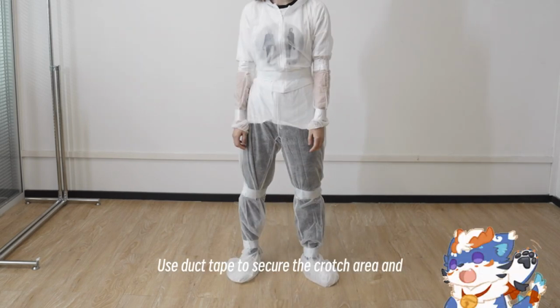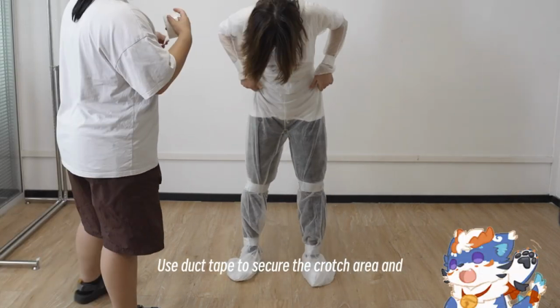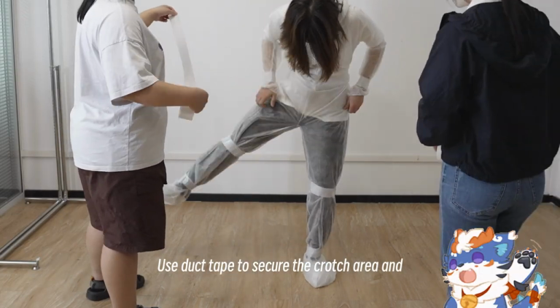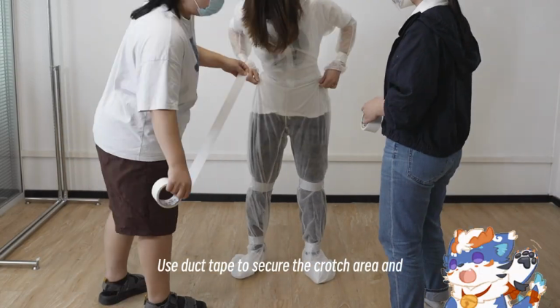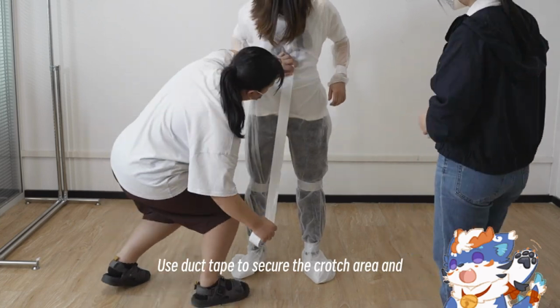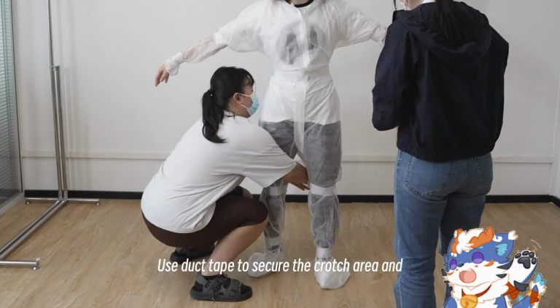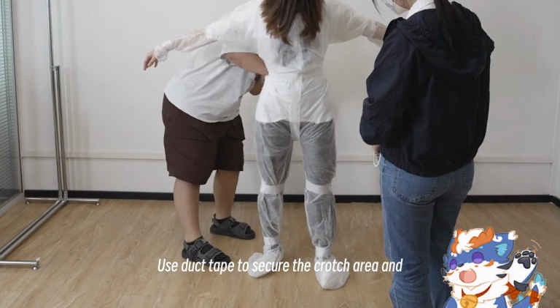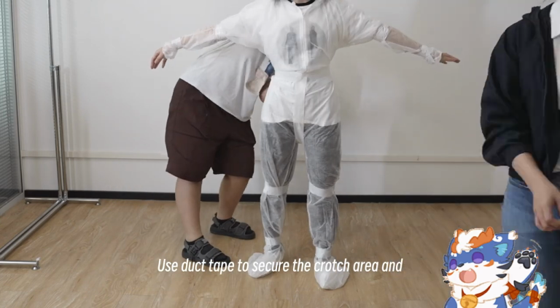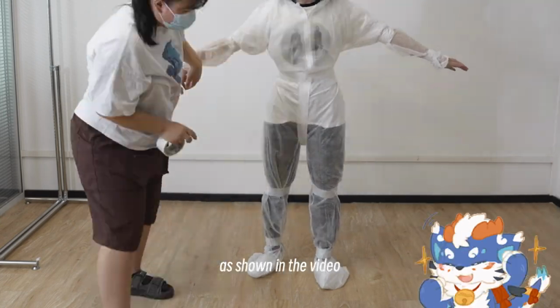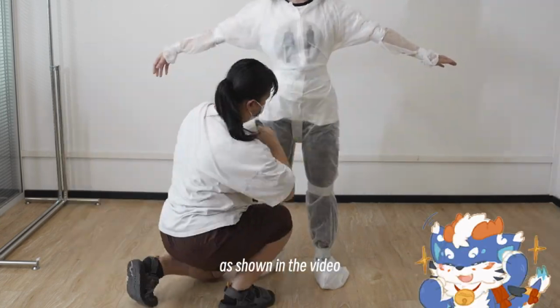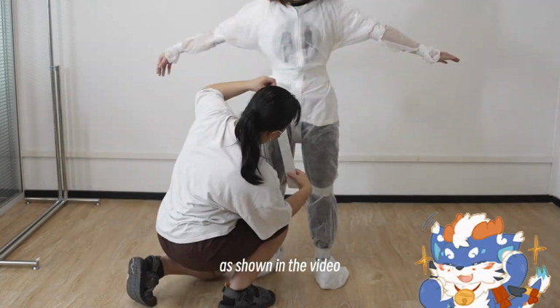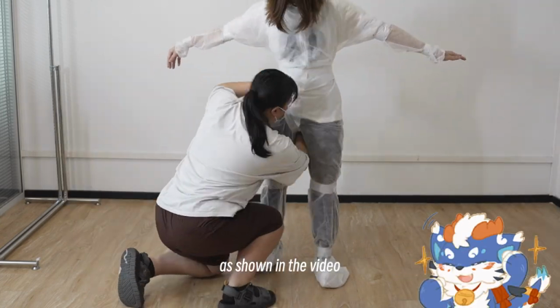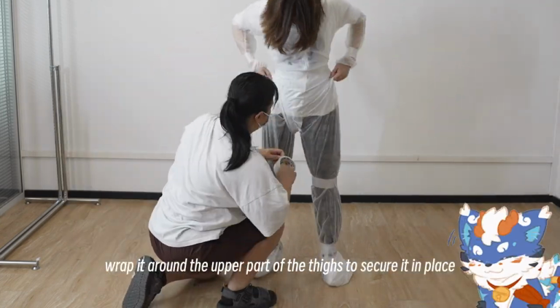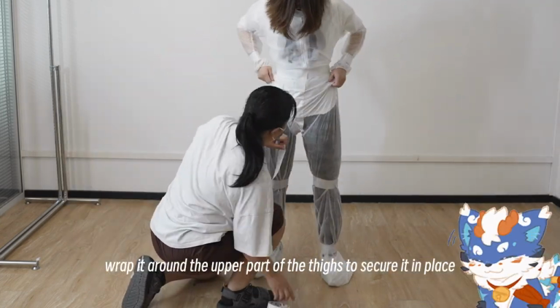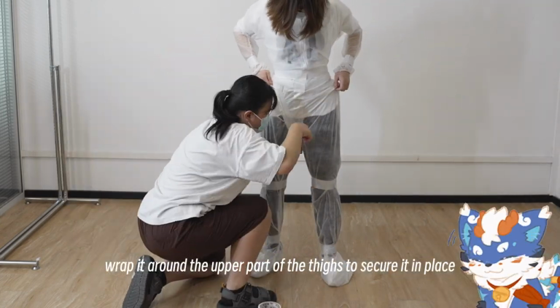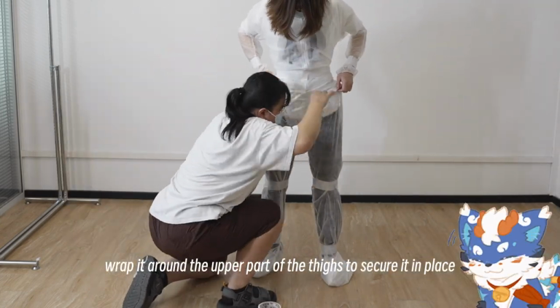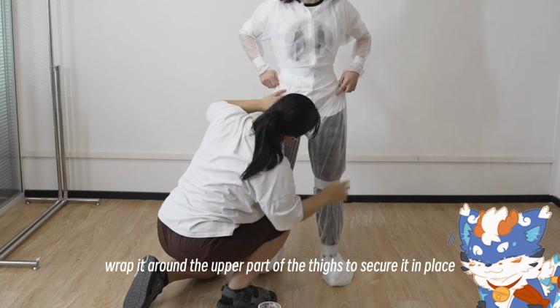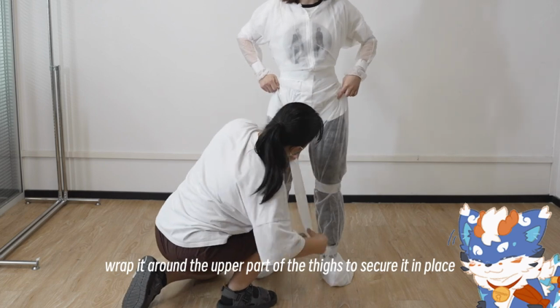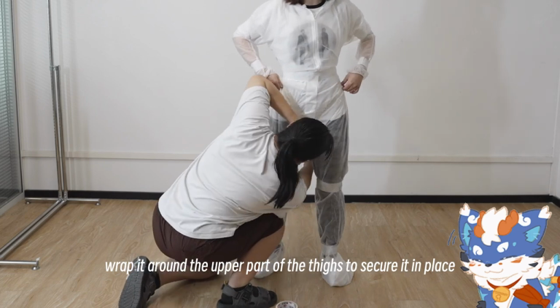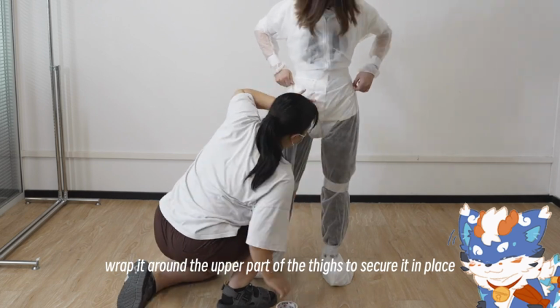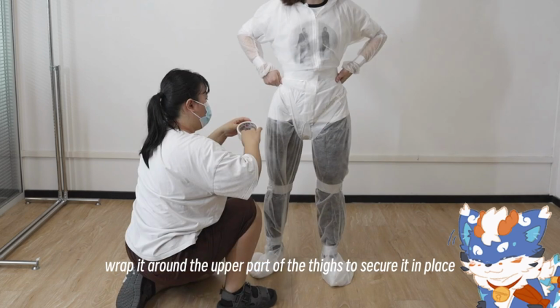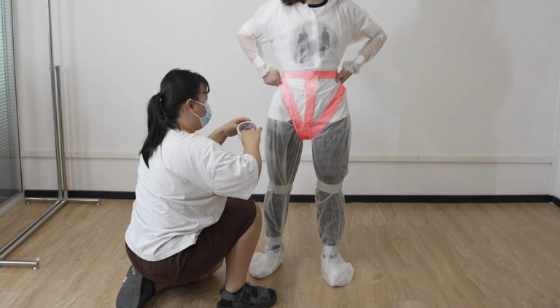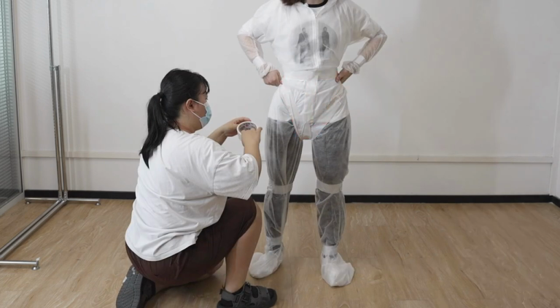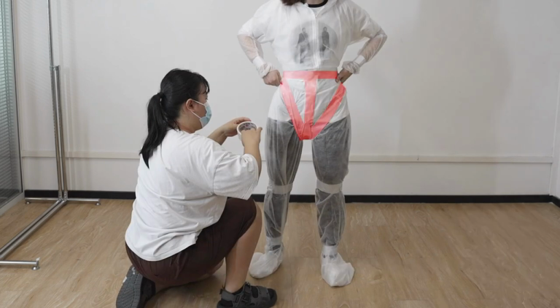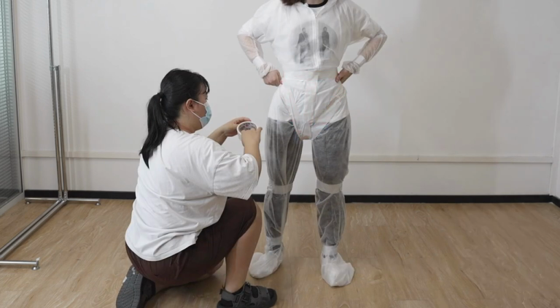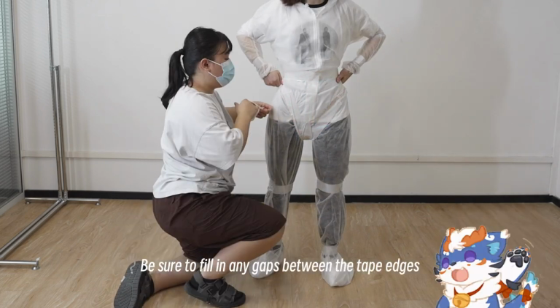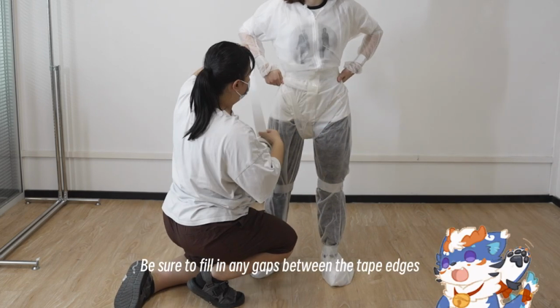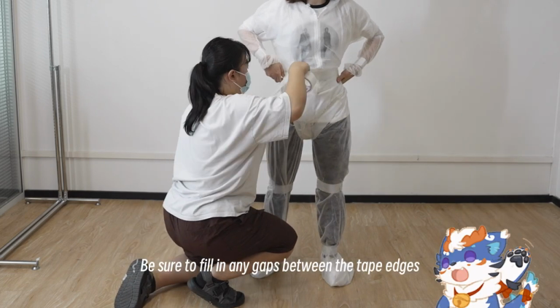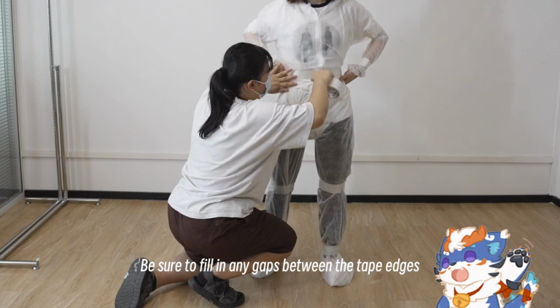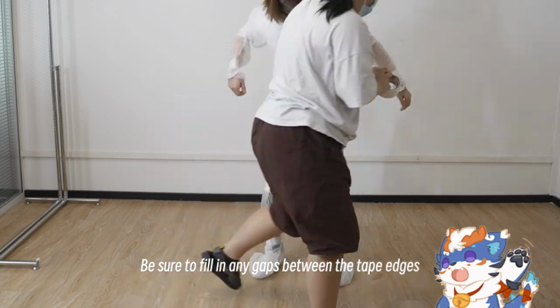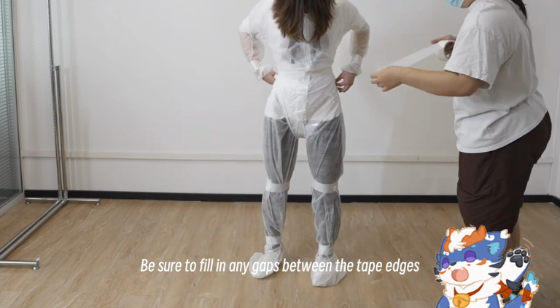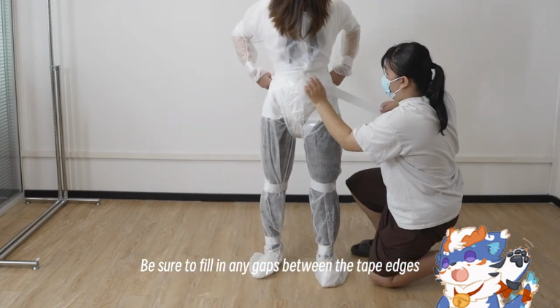Use duct tape to secure the crotch area and, as shown in the video, wrap it around the upper part of the thighs to secure it in place. Be sure to fill in any gaps between the tape edges.